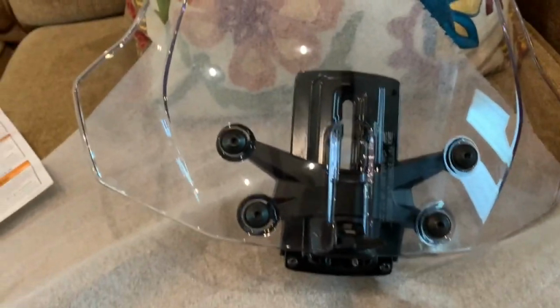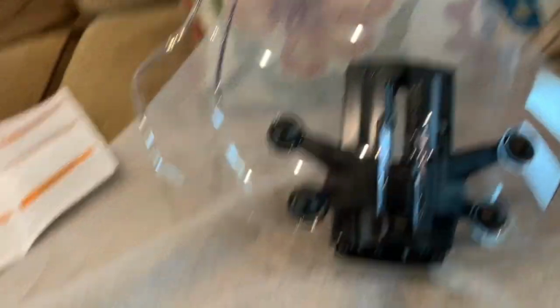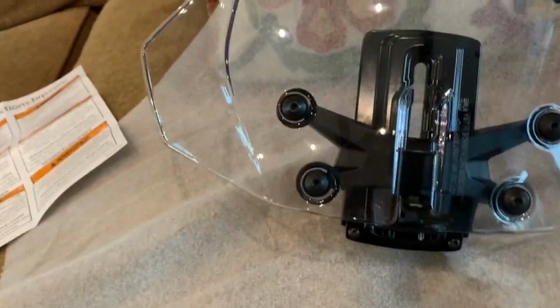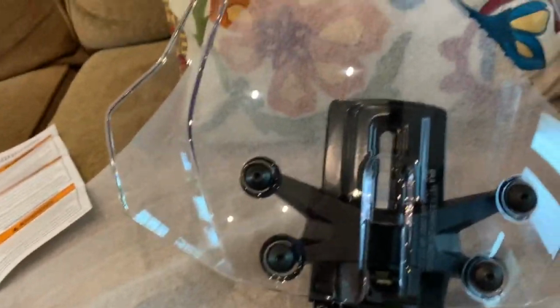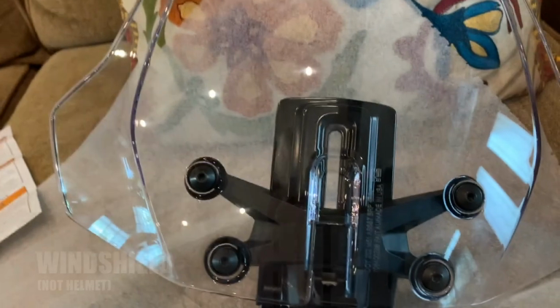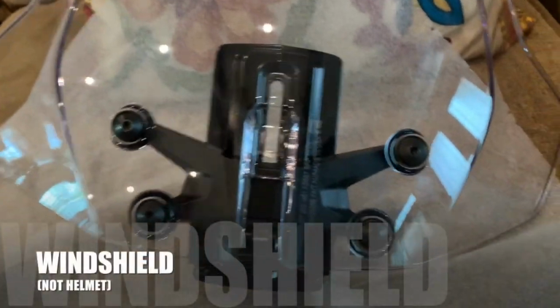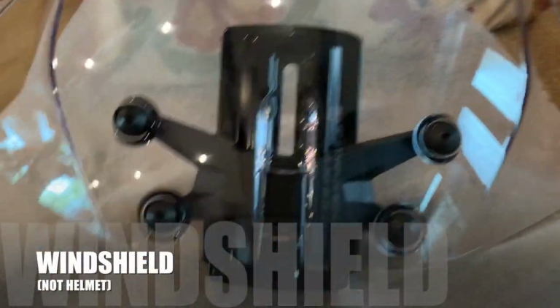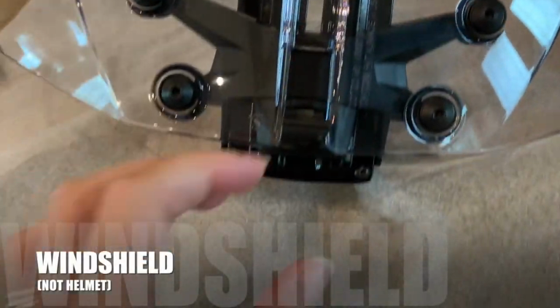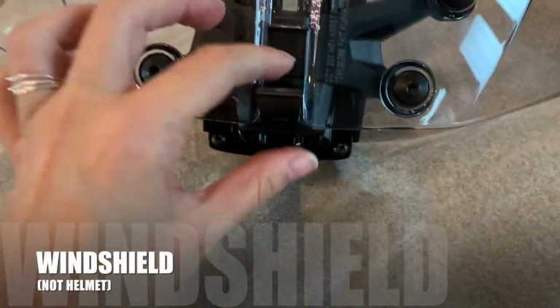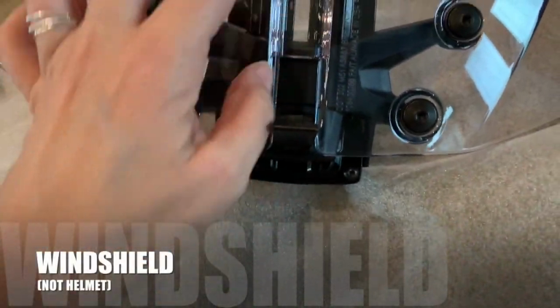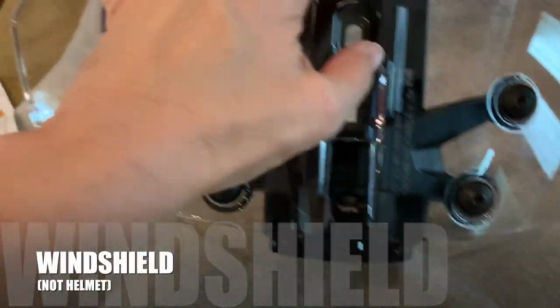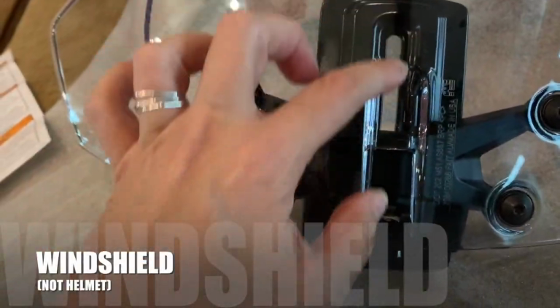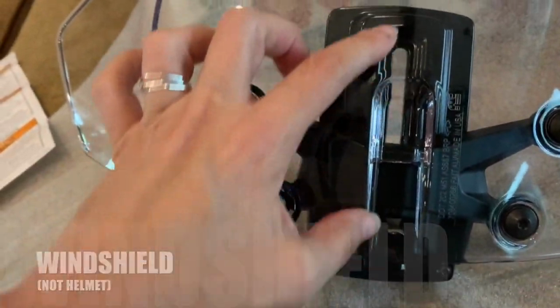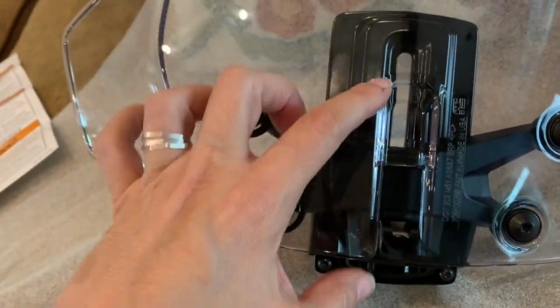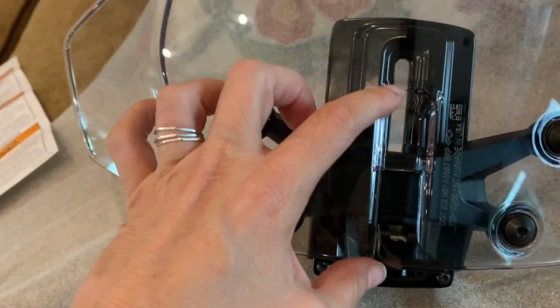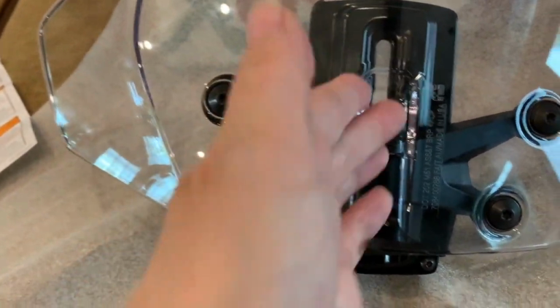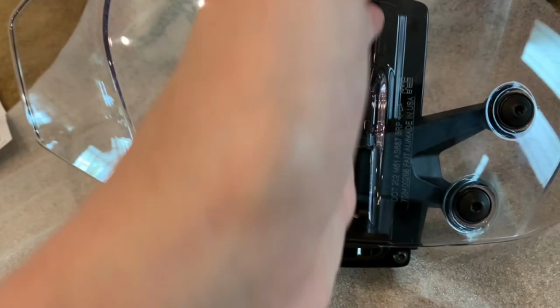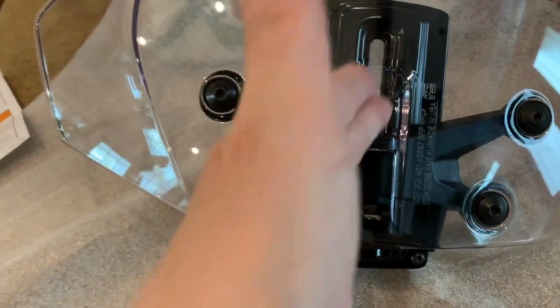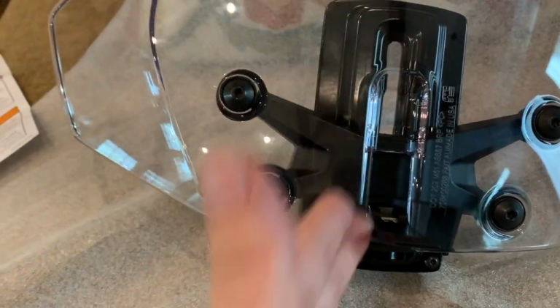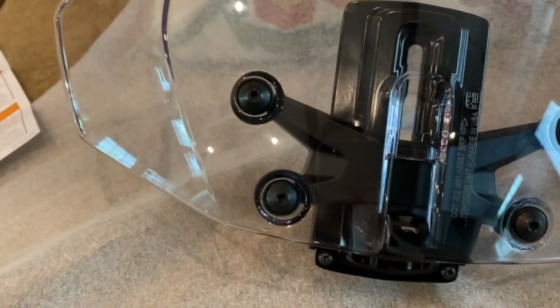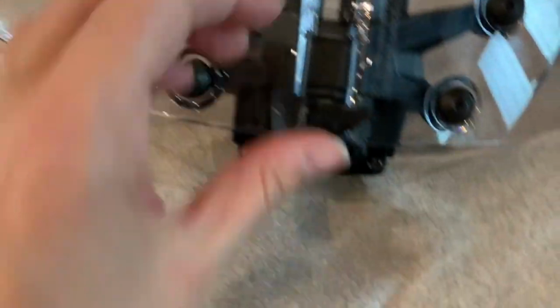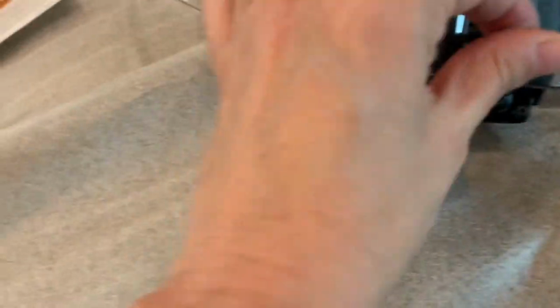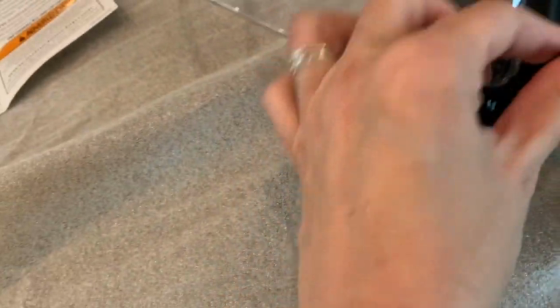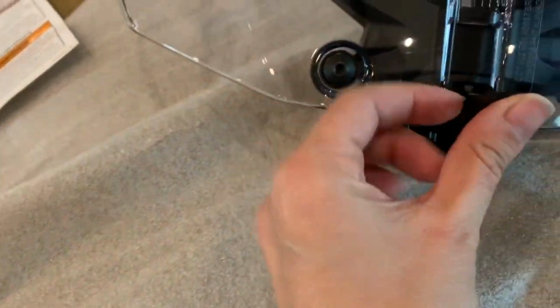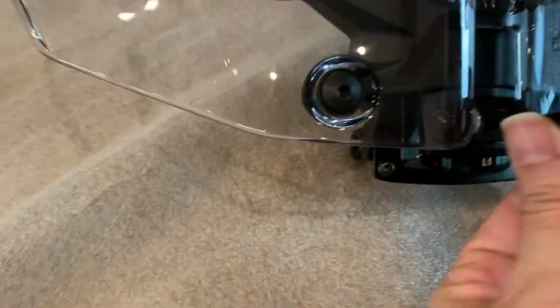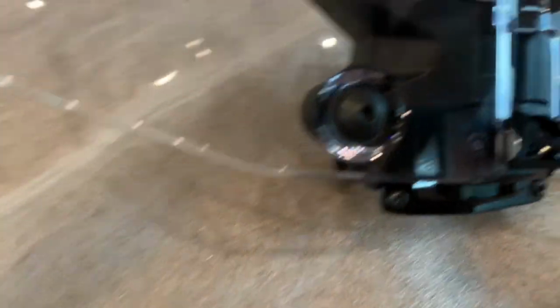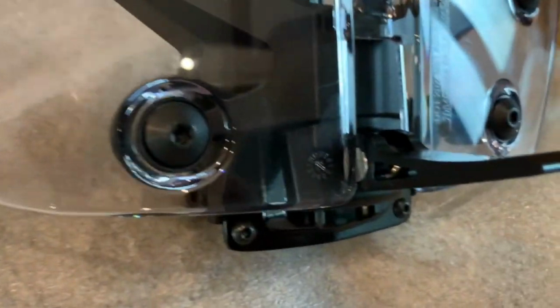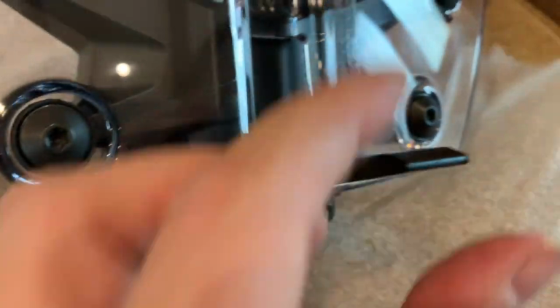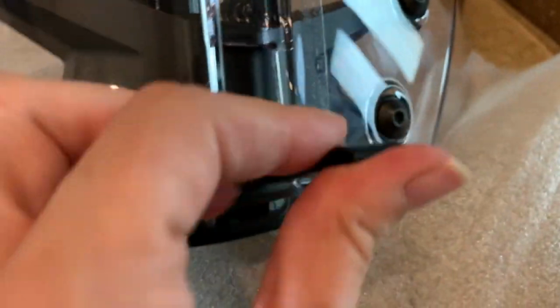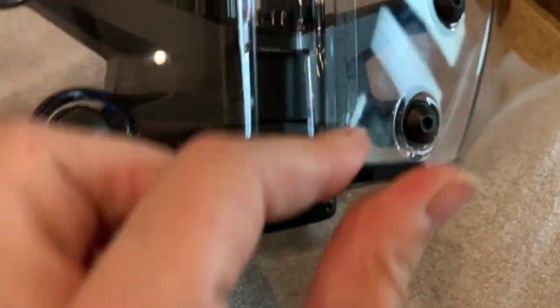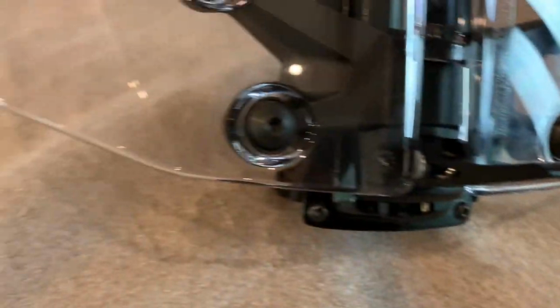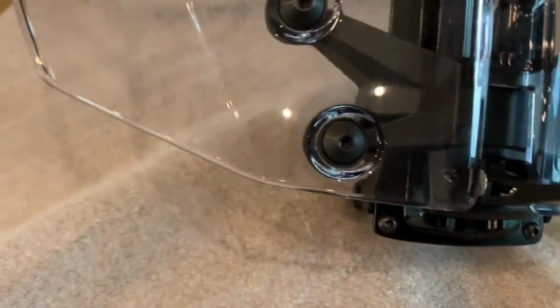One of the things I didn't tell you about is the windshield adjustment. So it's adjustable — it goes up and down on this lever on this little track here. And this piece right here goes up and down to lock it in place.